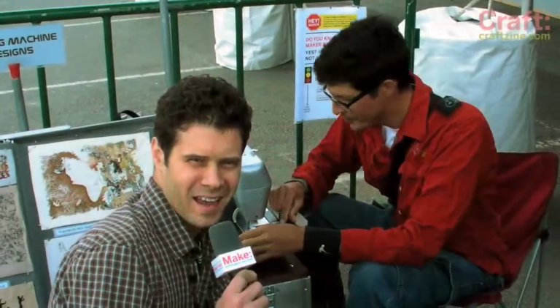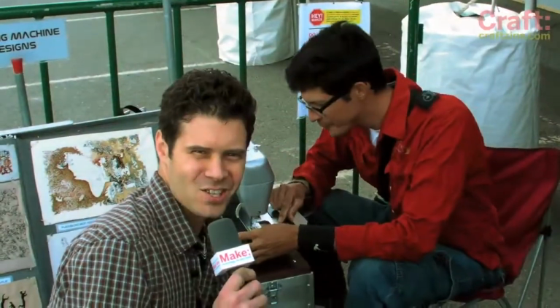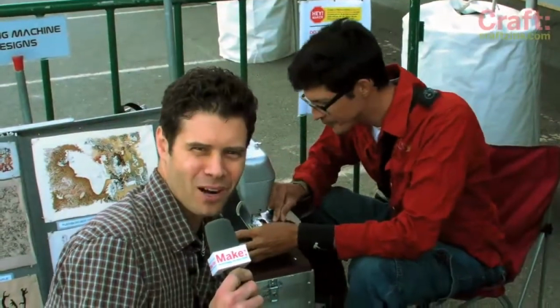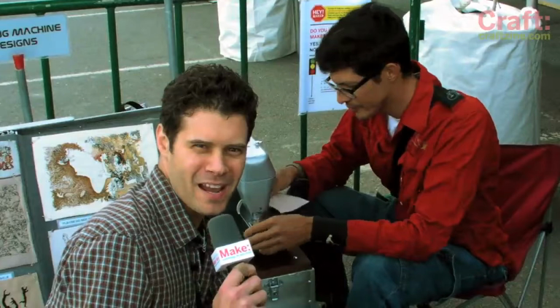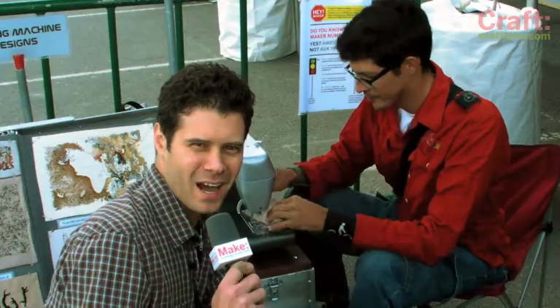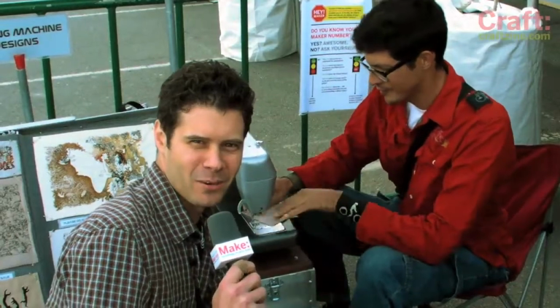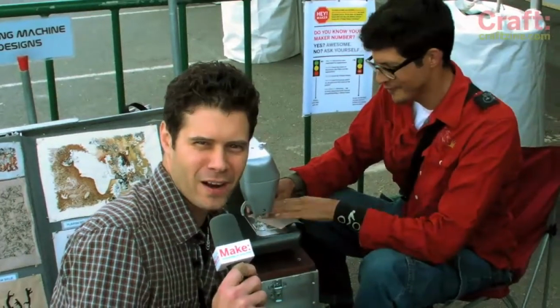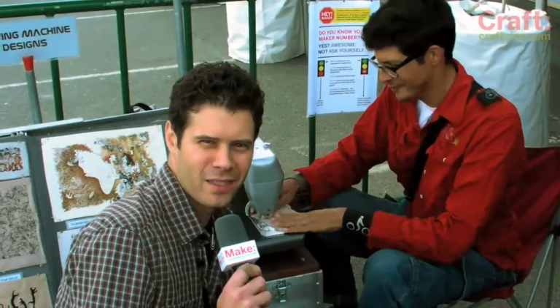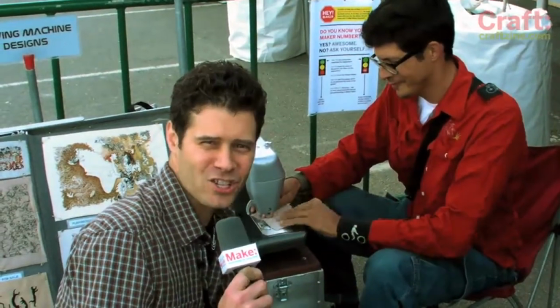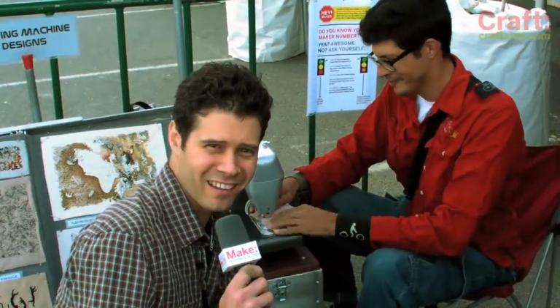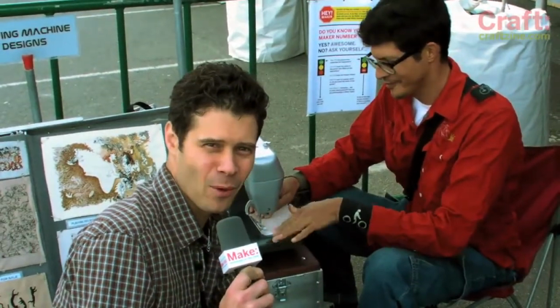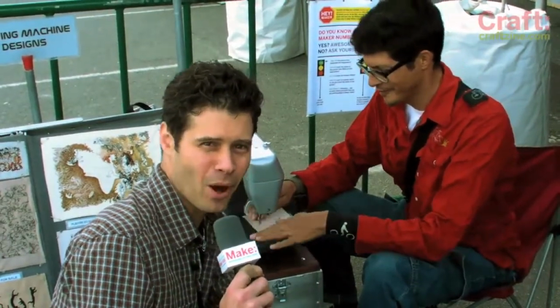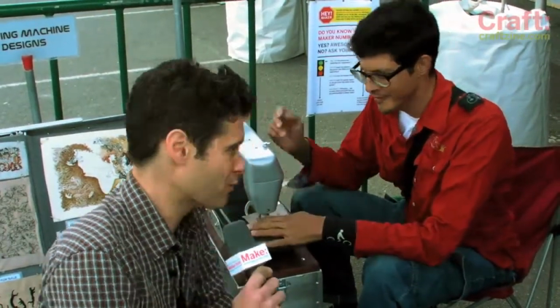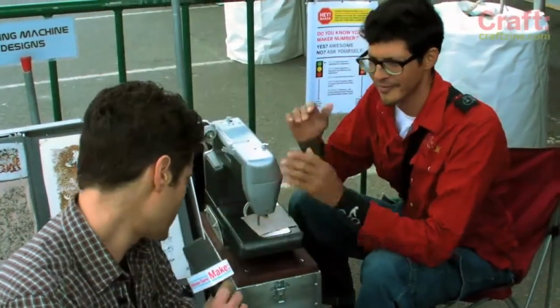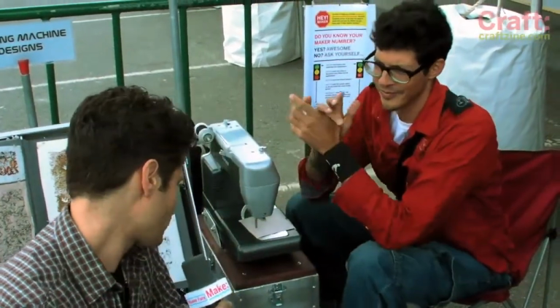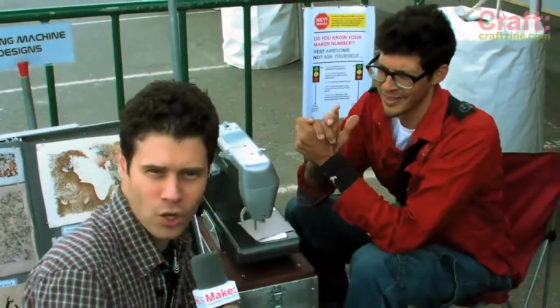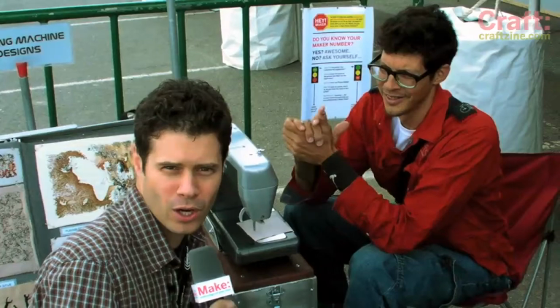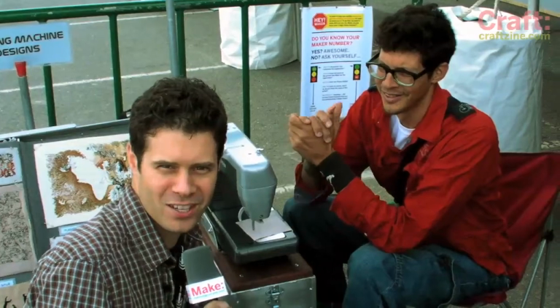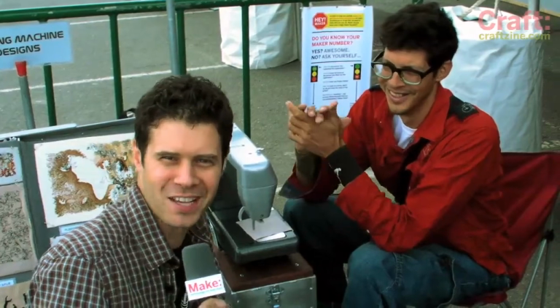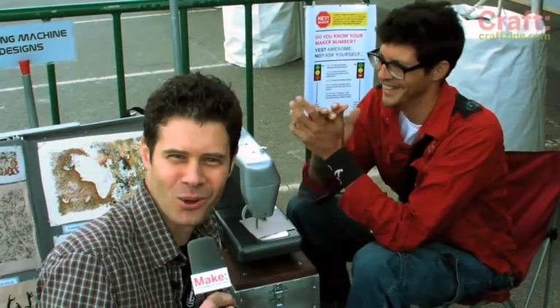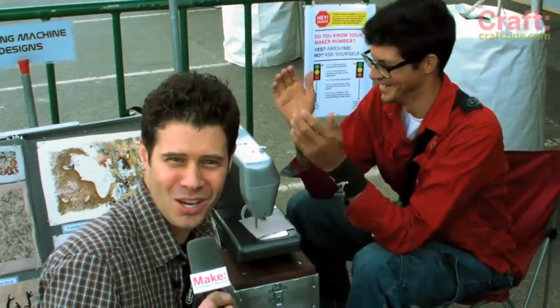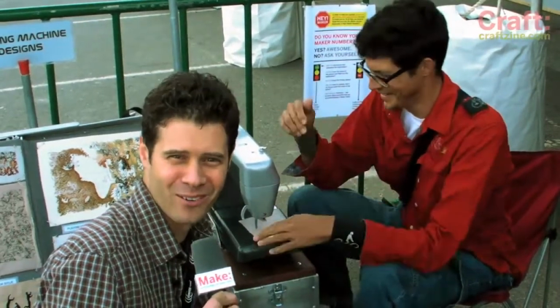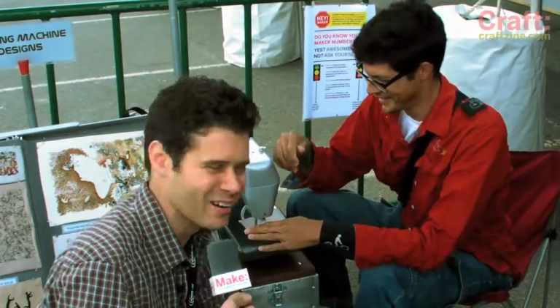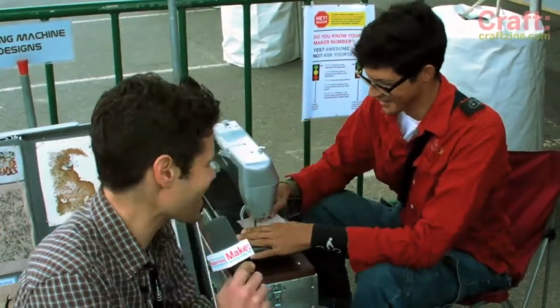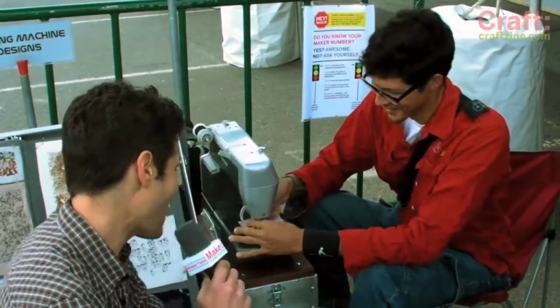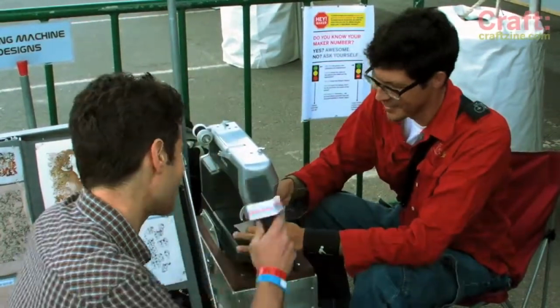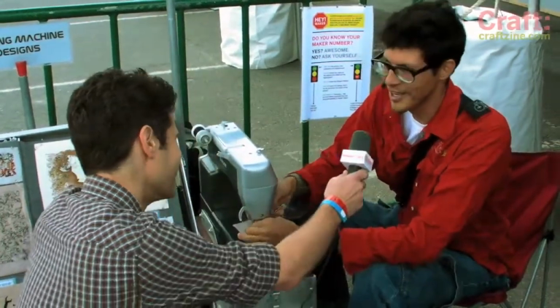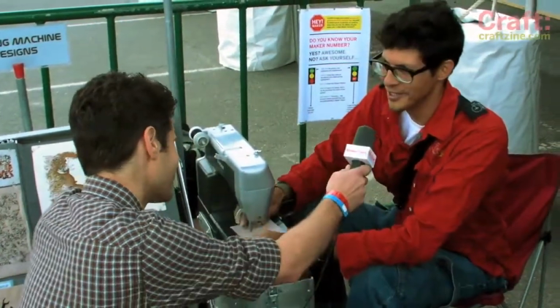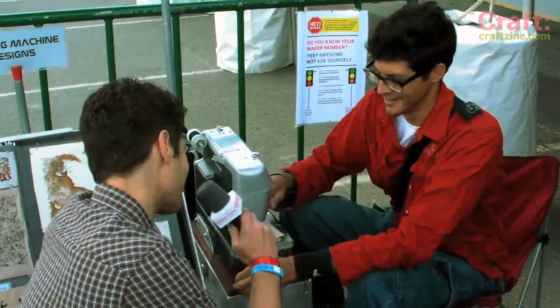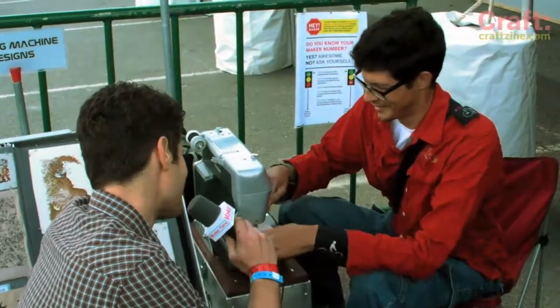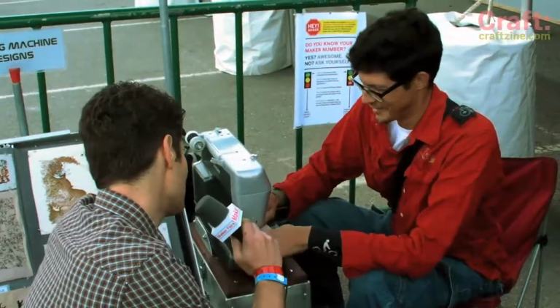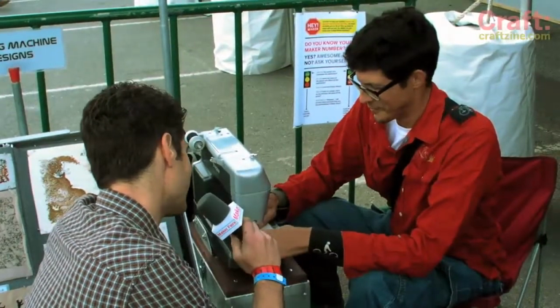Hey, this is John Park for Make, and I'm here at Maker Faire in the Maker check-in line where Paul from Solar Sewing Rover is set up. Hi Paul. Hi, how you doing? Great, thanks. So what are you doing here today?